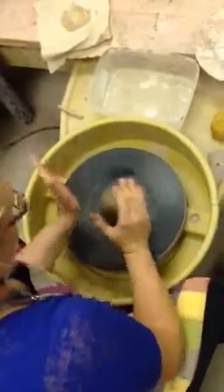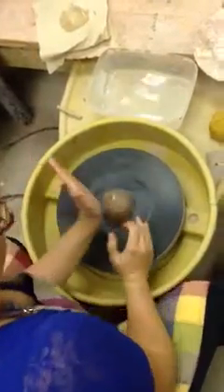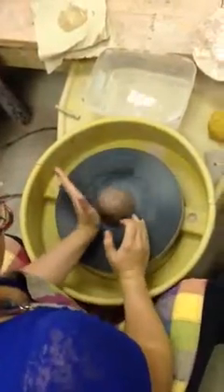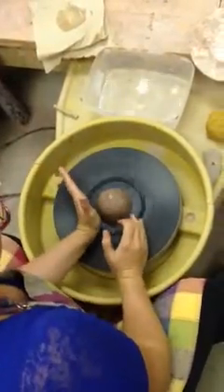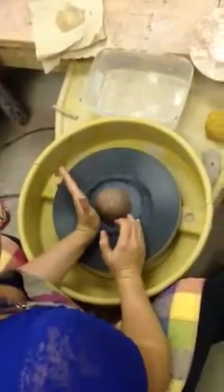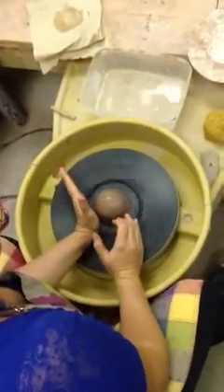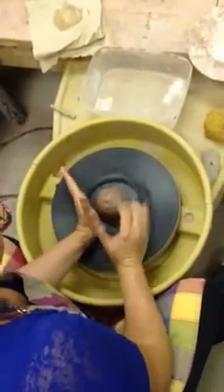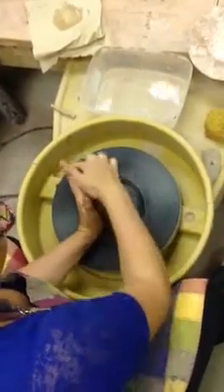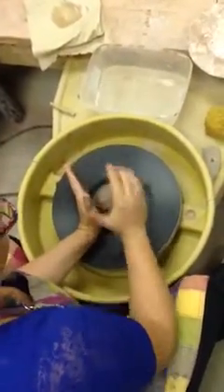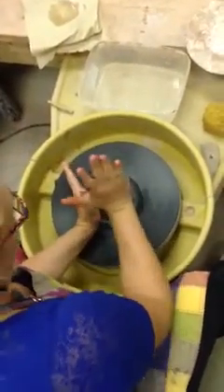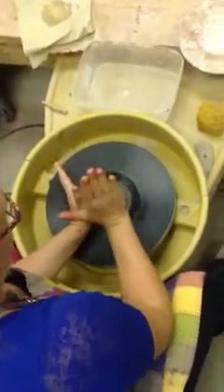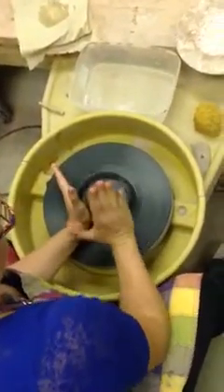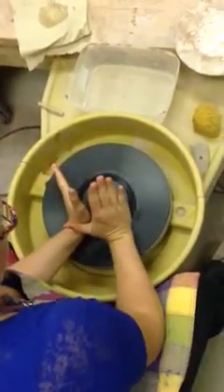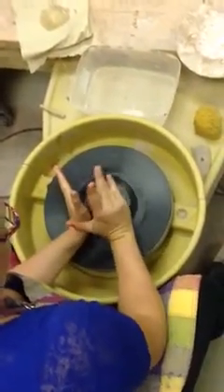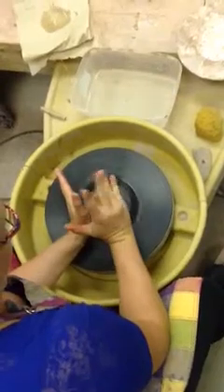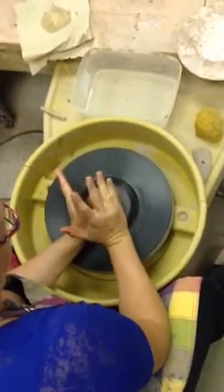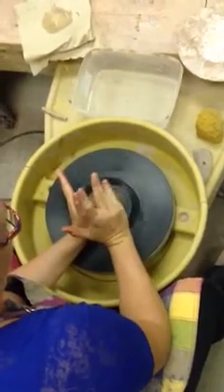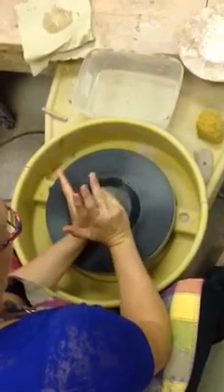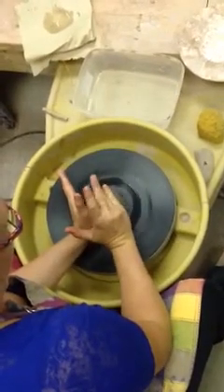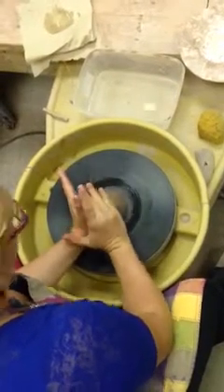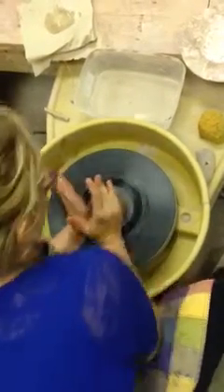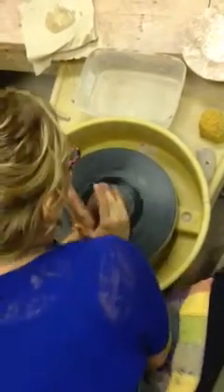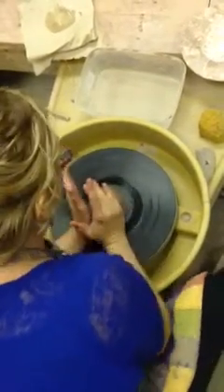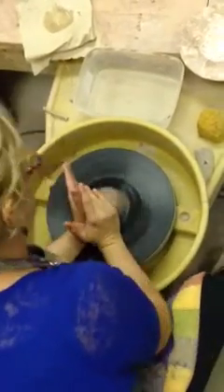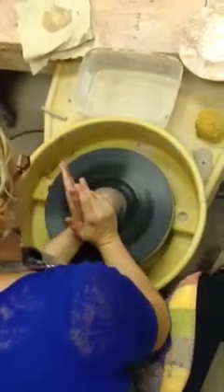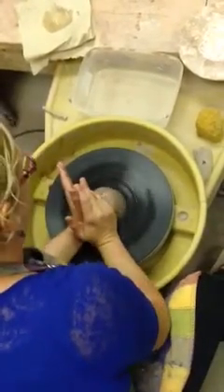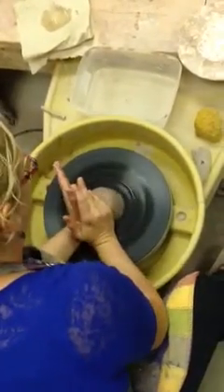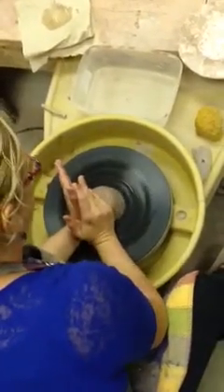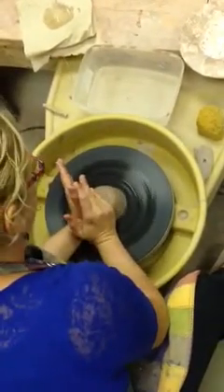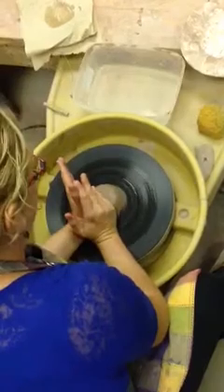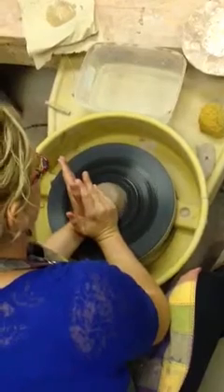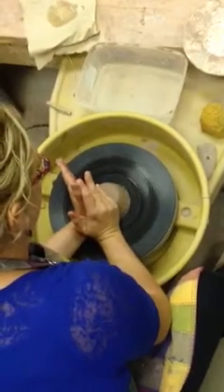Hold your hand at a right angle with straight fingers. This hand is out like stop. Ring finger and pinky finger are down. Elbows in tight. Get your clay on center.